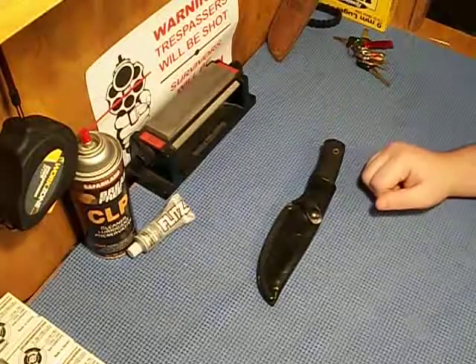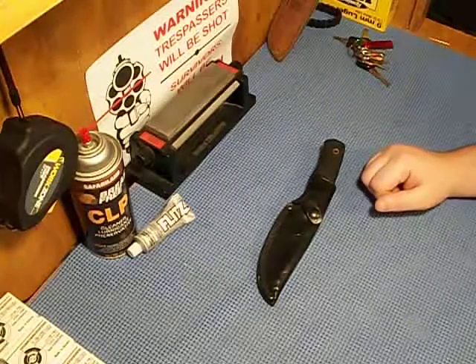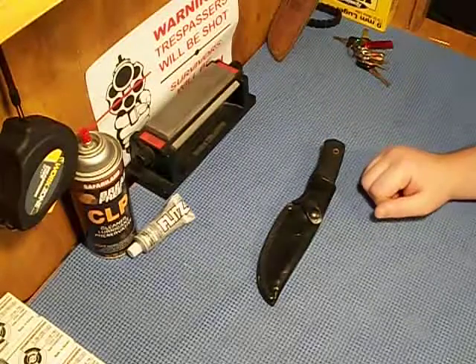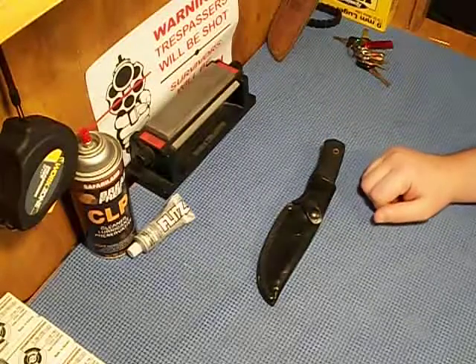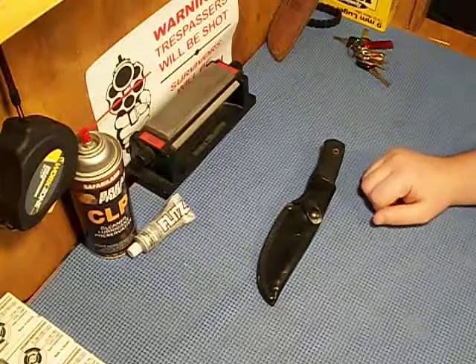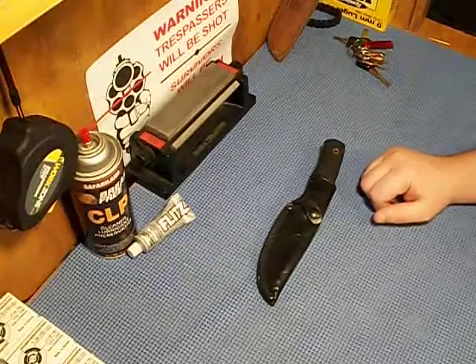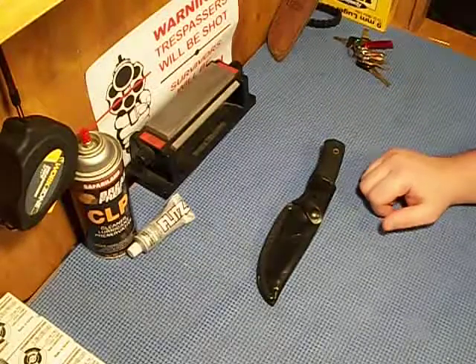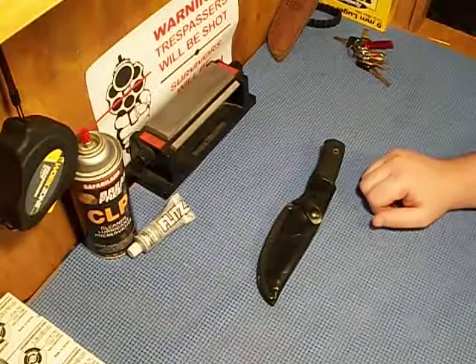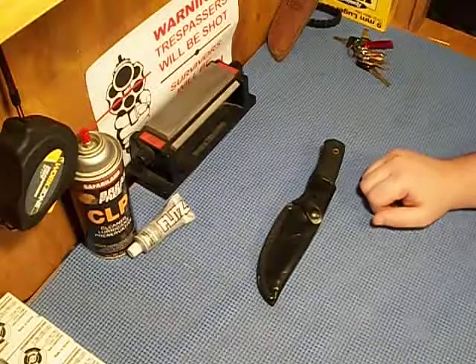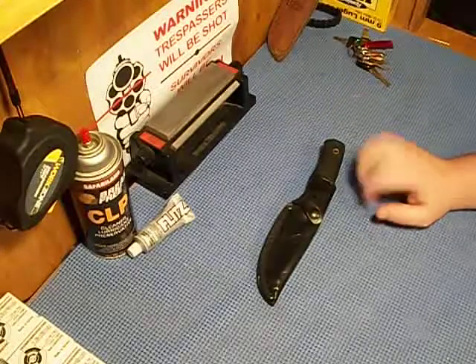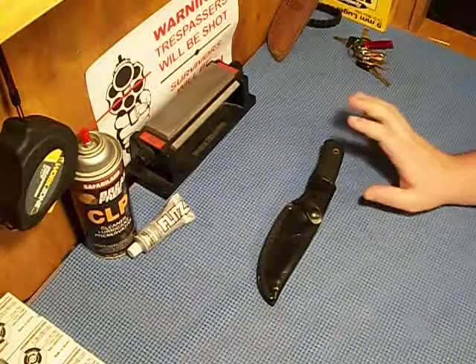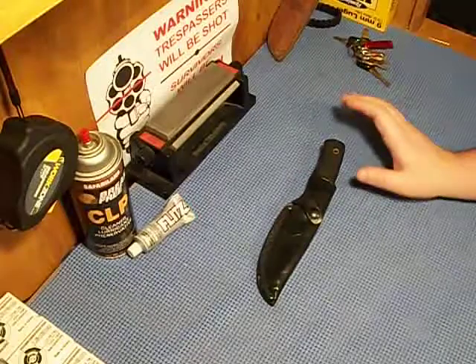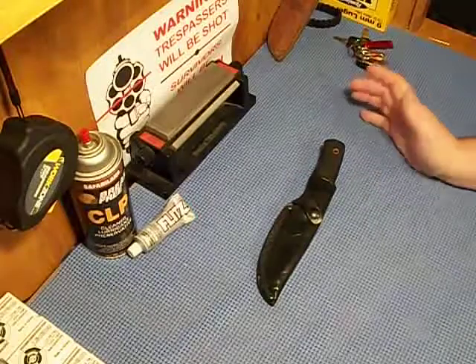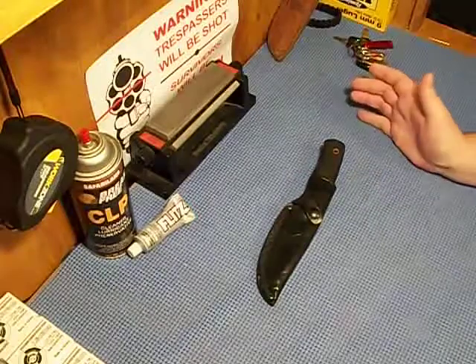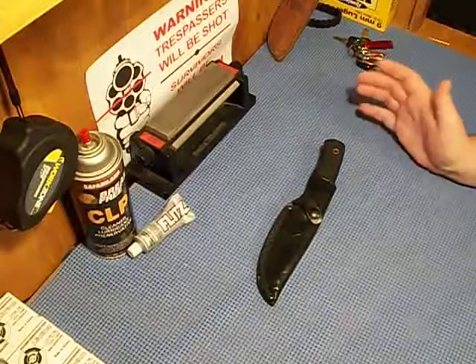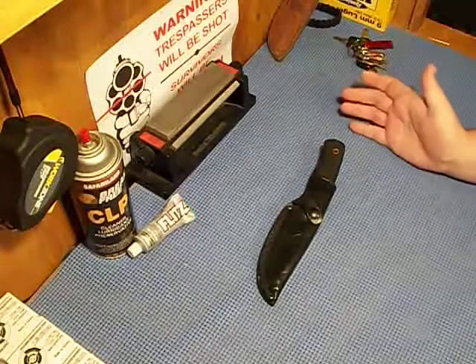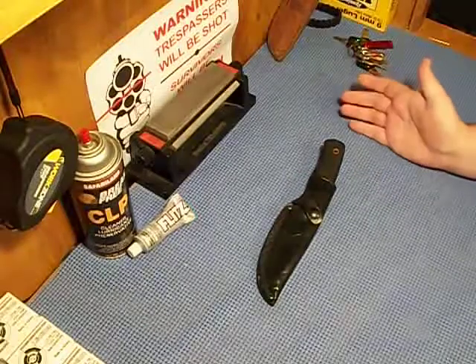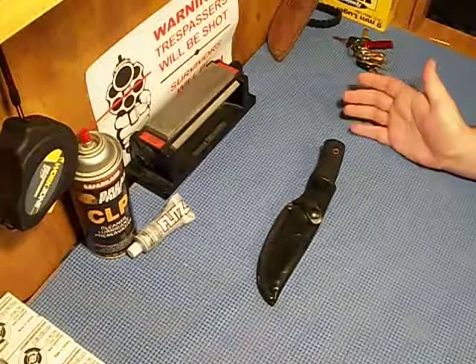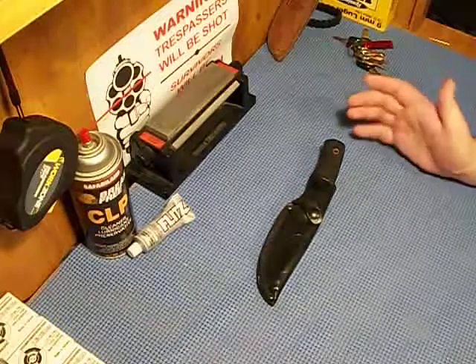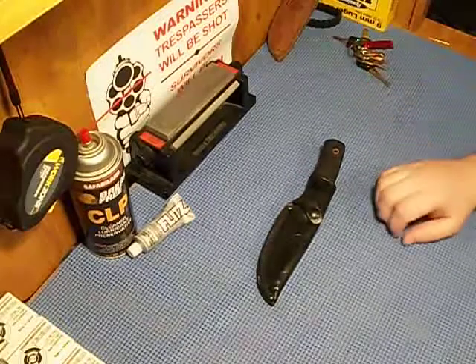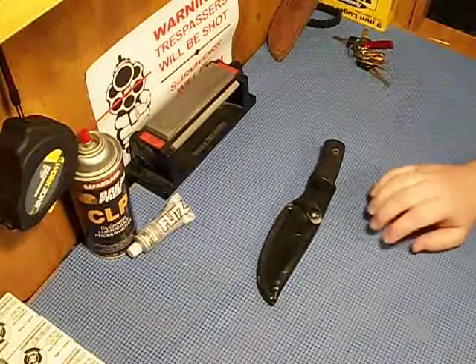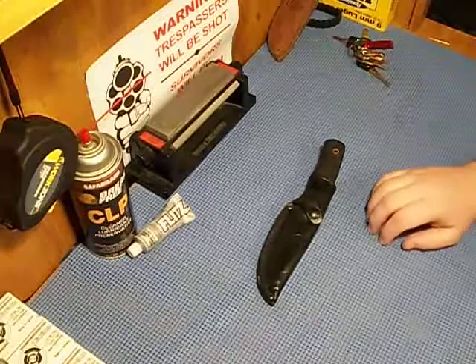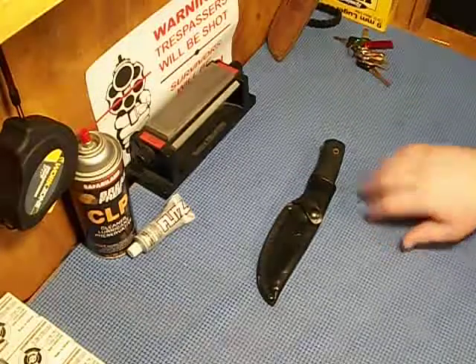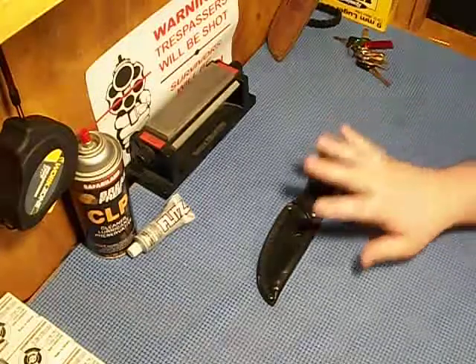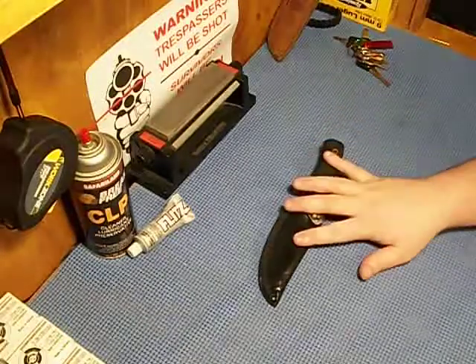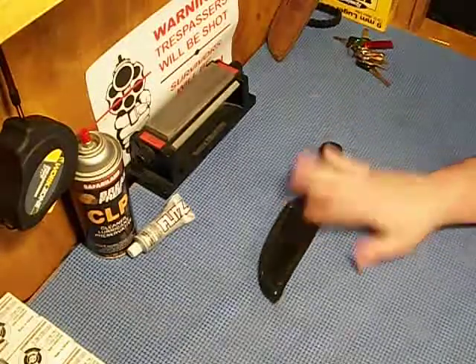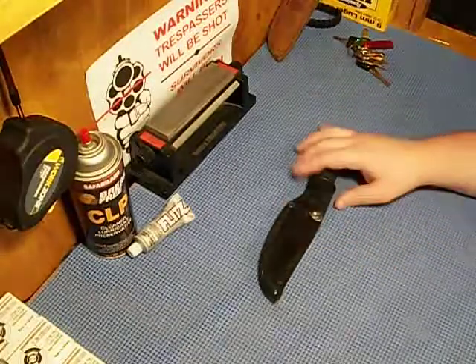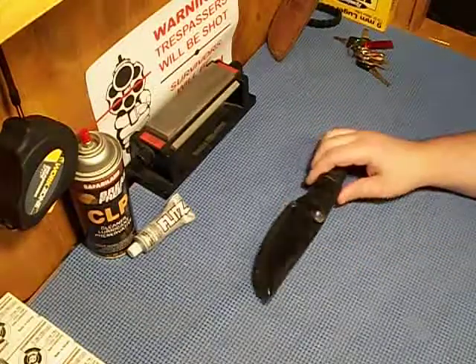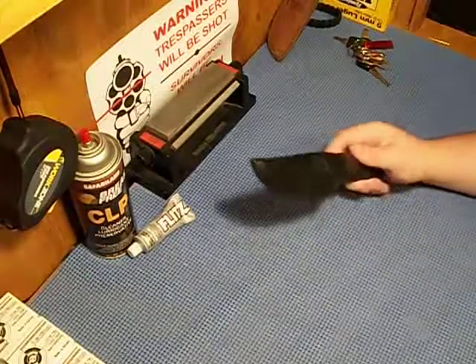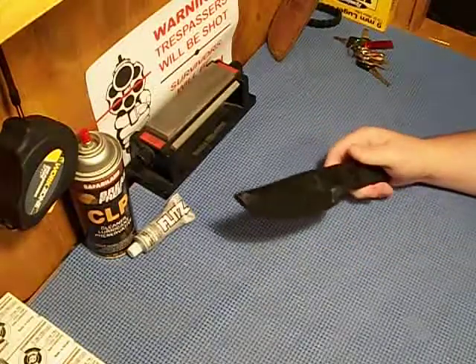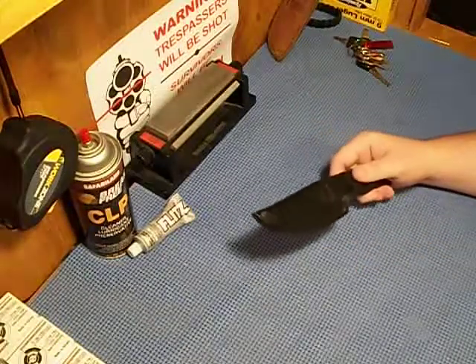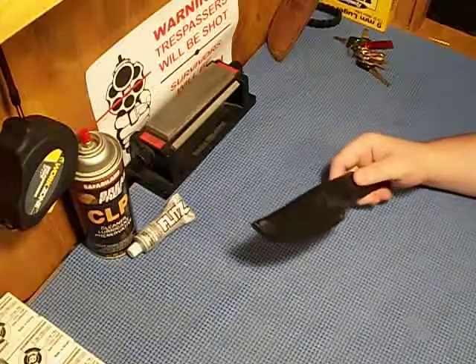I don't know if it's got the stonewashed finish or not, but same steel, same size, same specs, same handle material, everything. Same holster, I think.